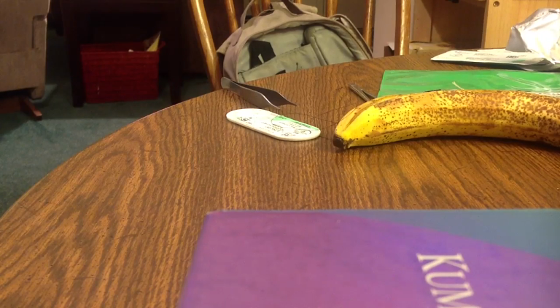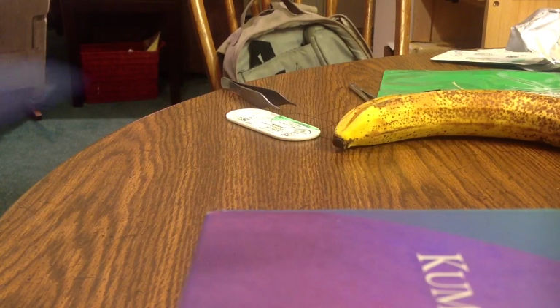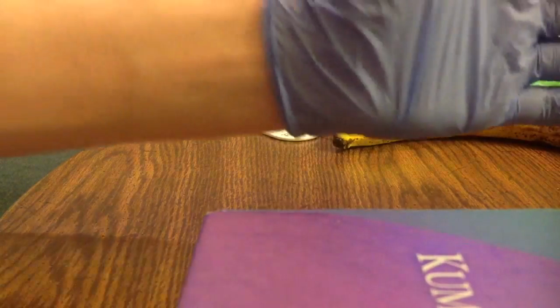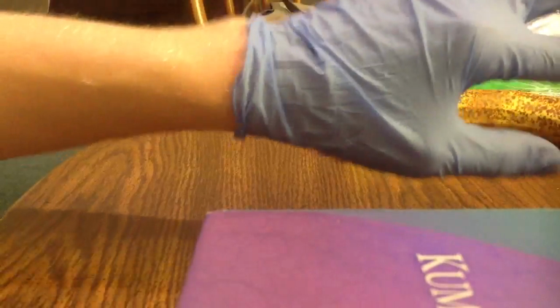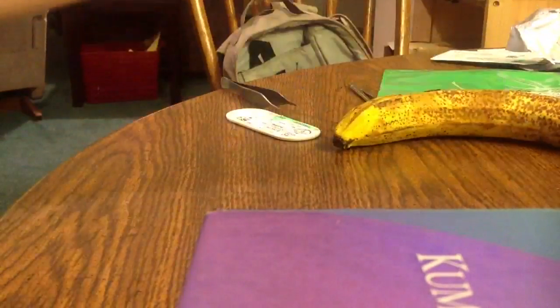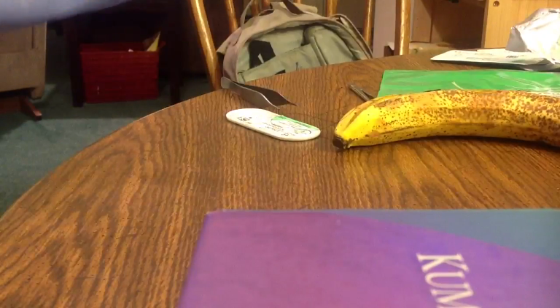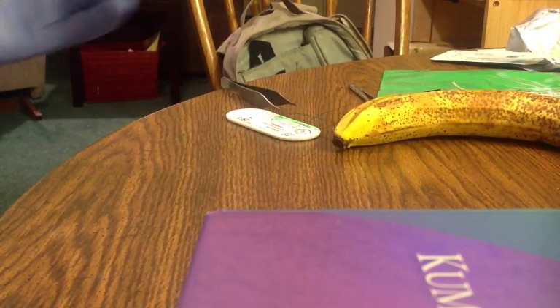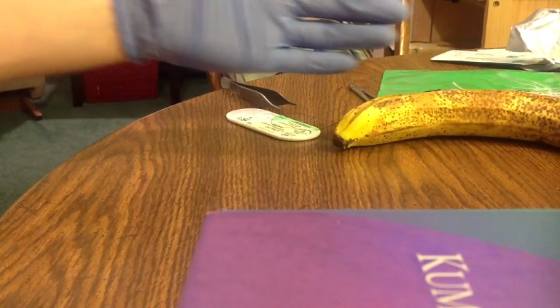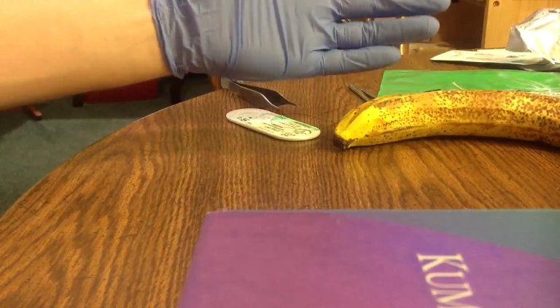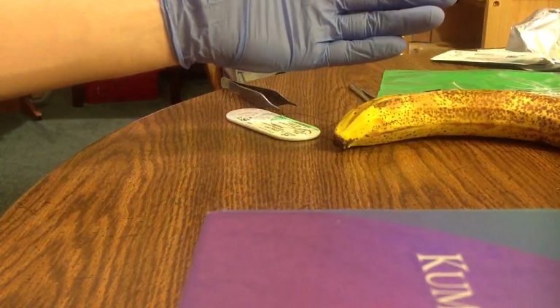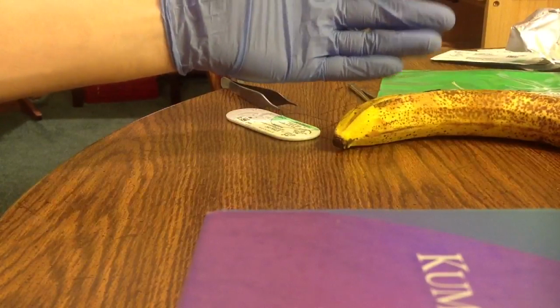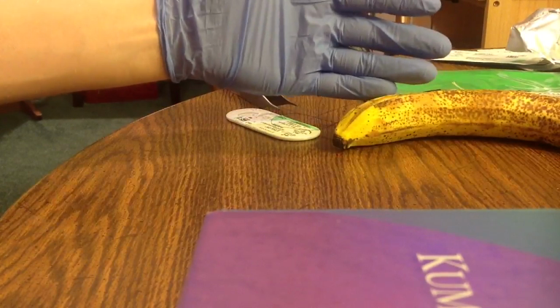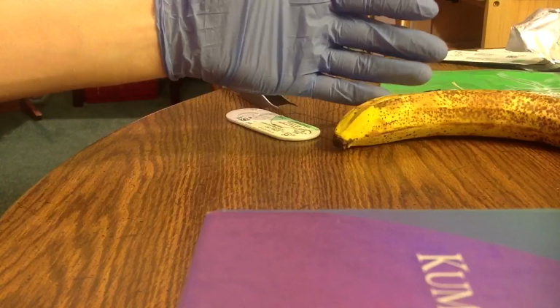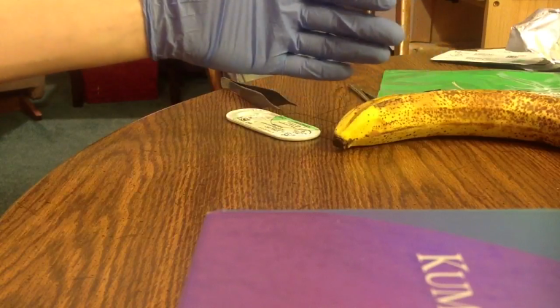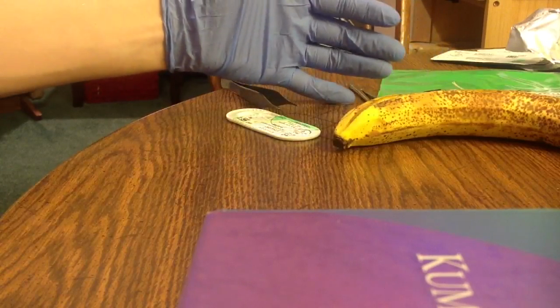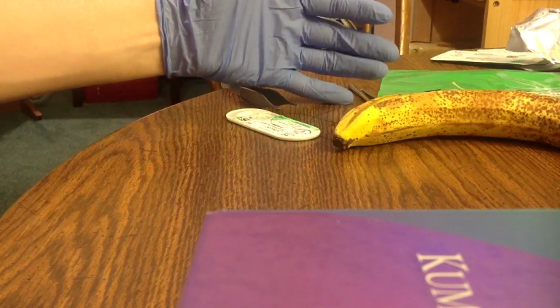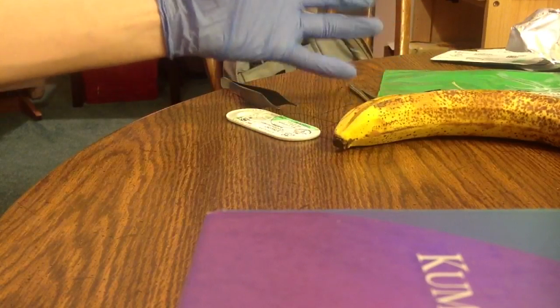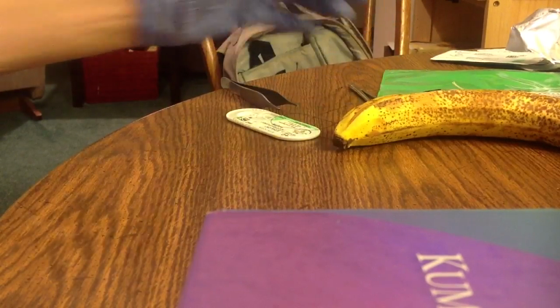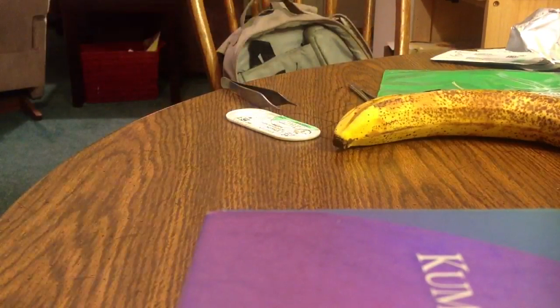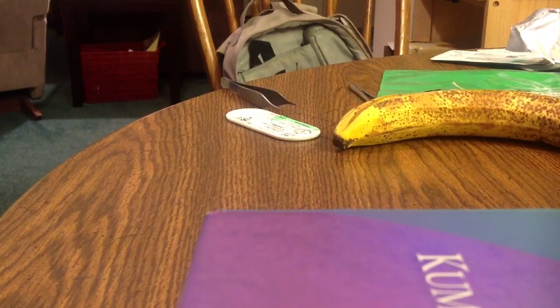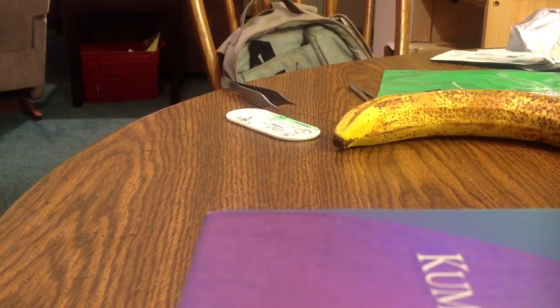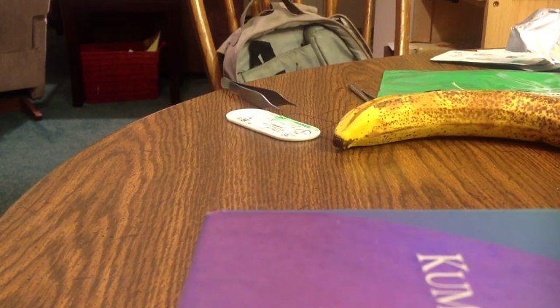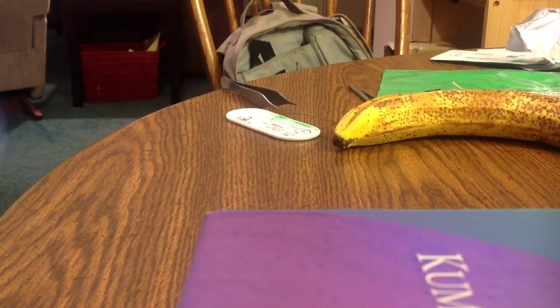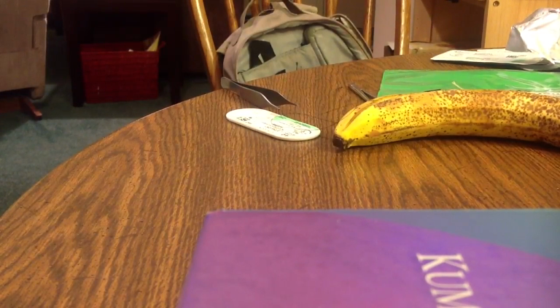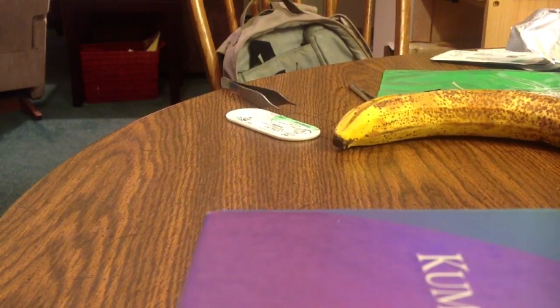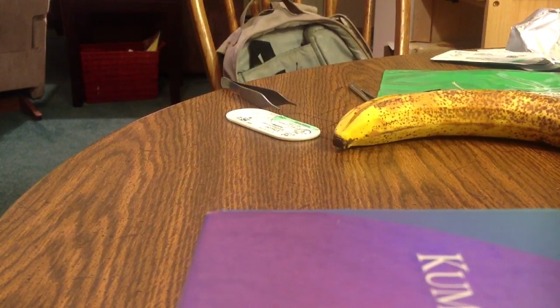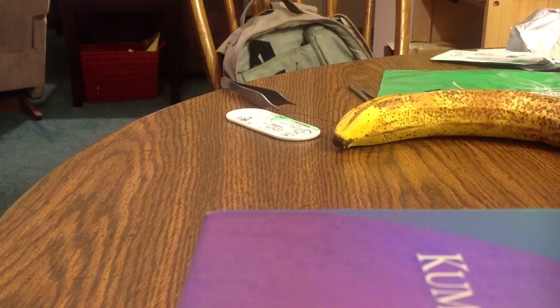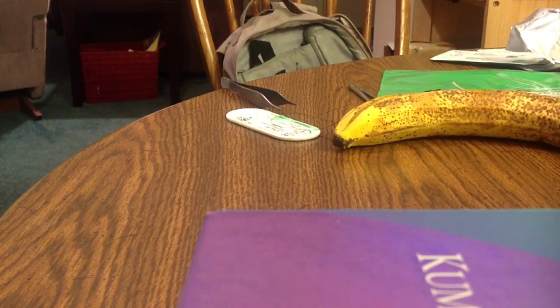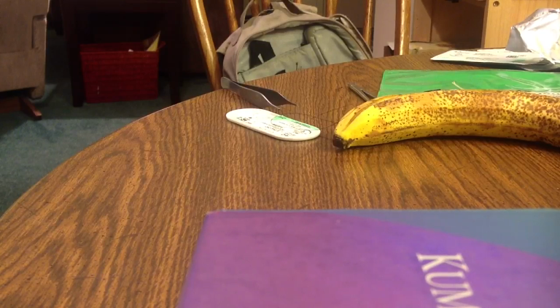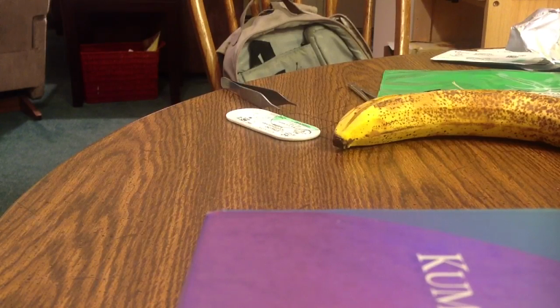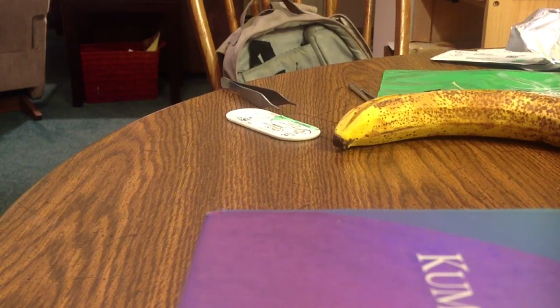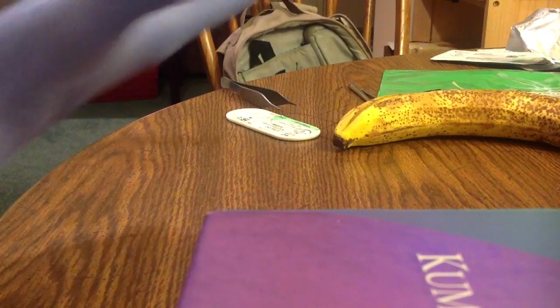The first thing you want to do is get your gloves on. We're going to go ahead and put the other glove on. So now that we have both gloves on,